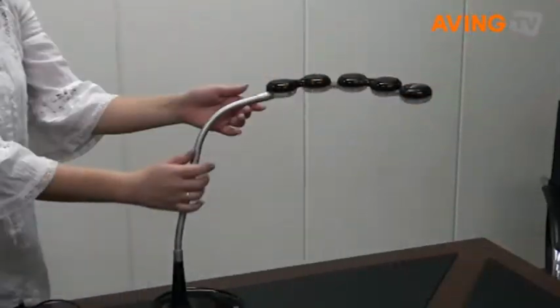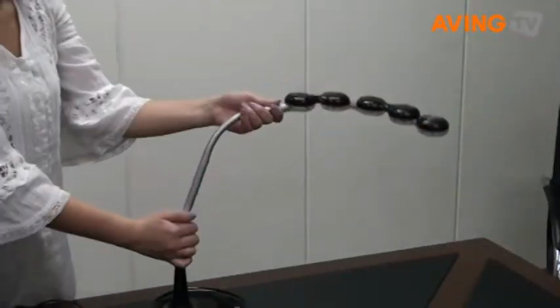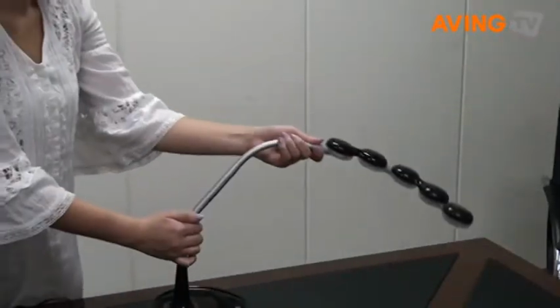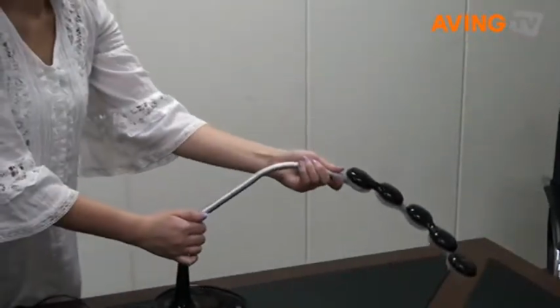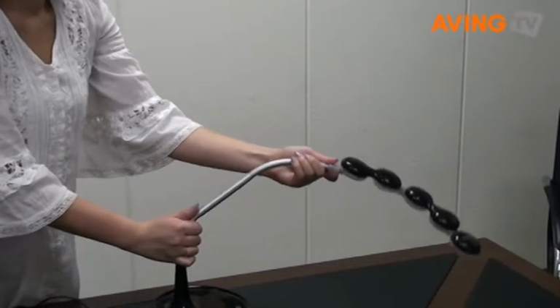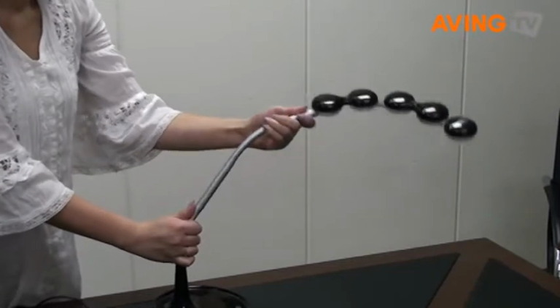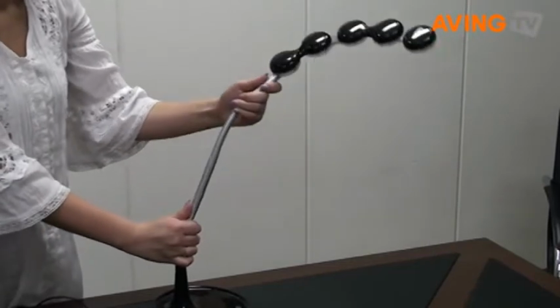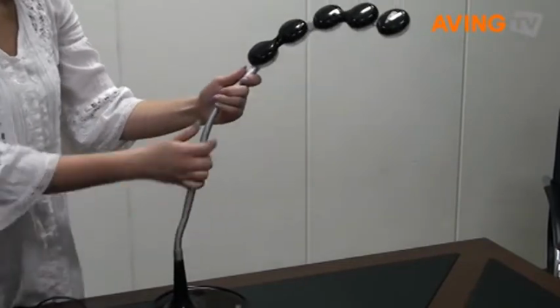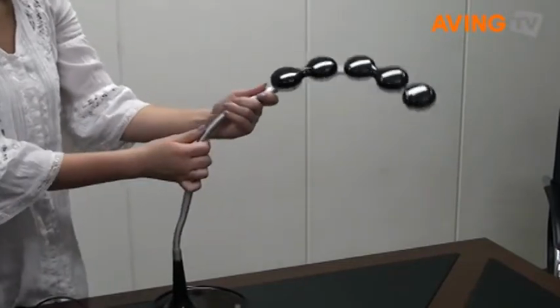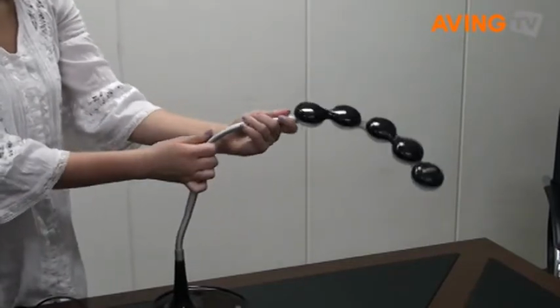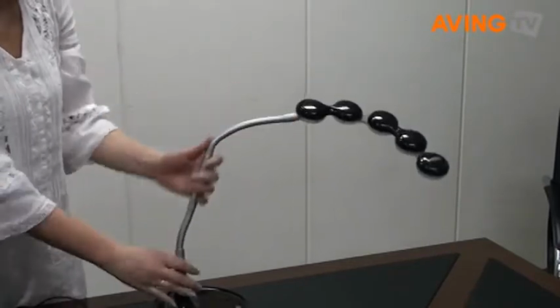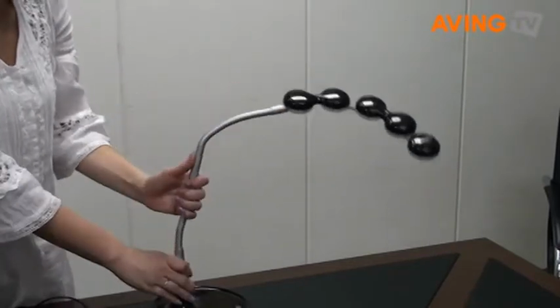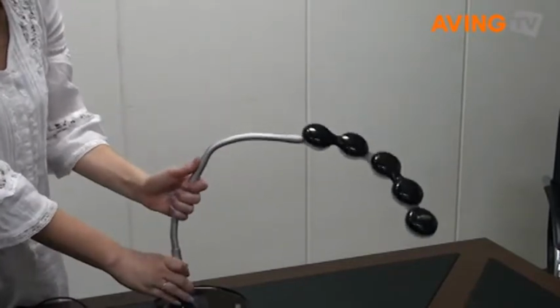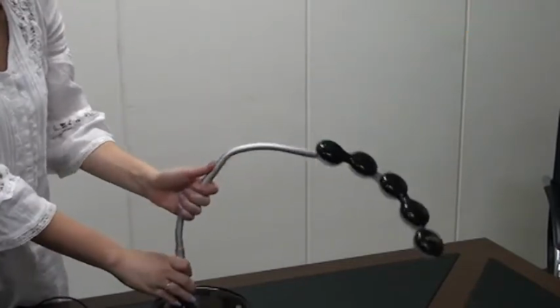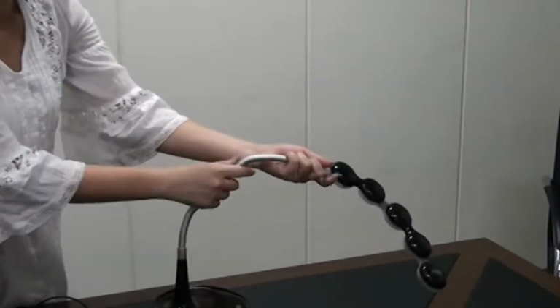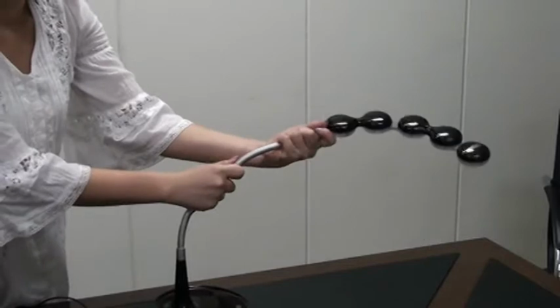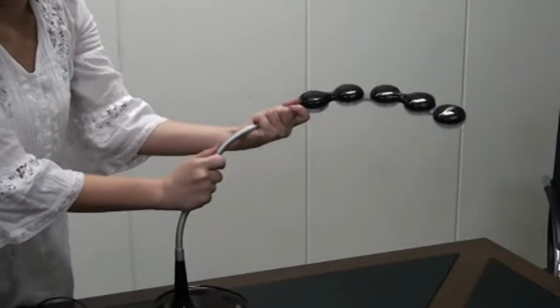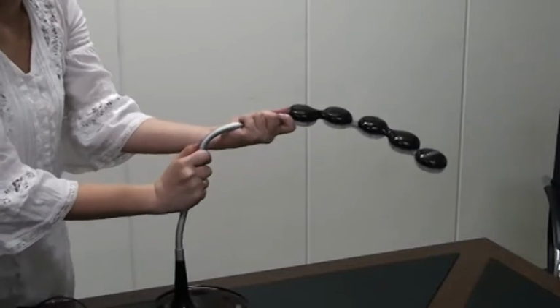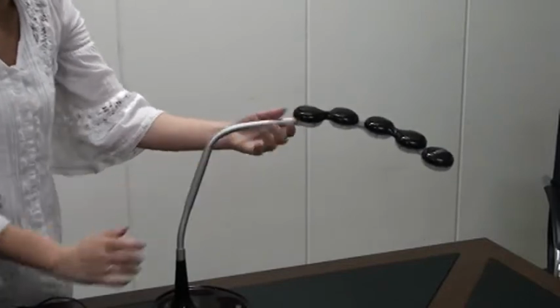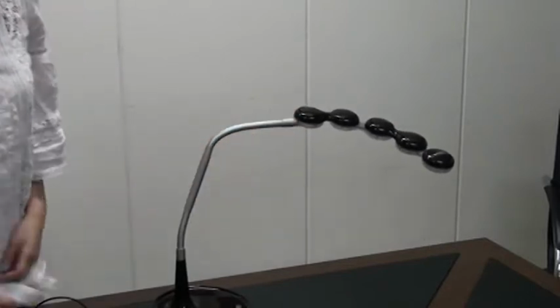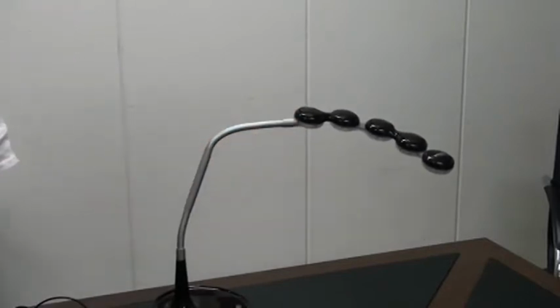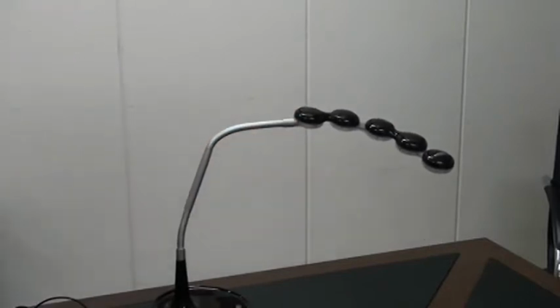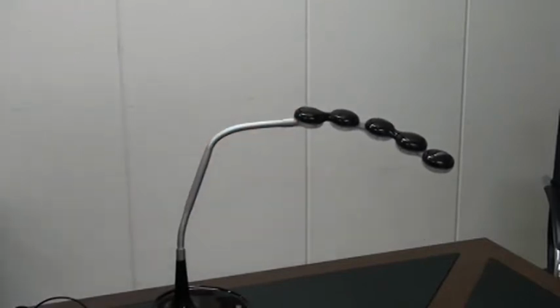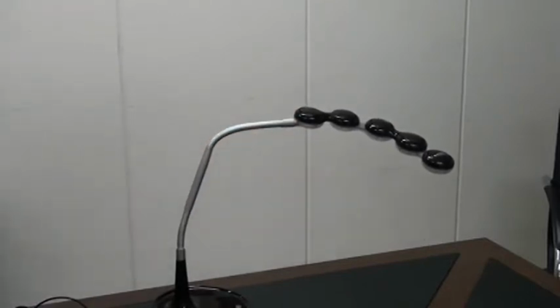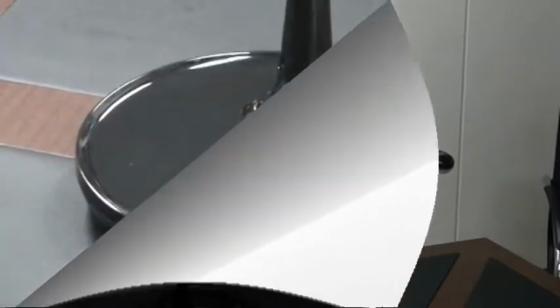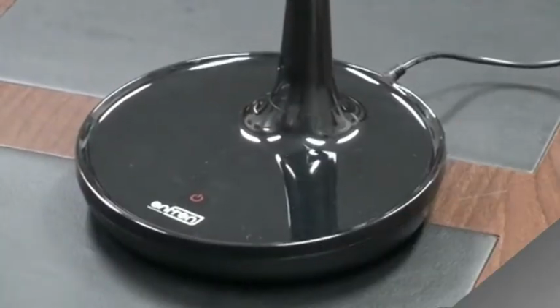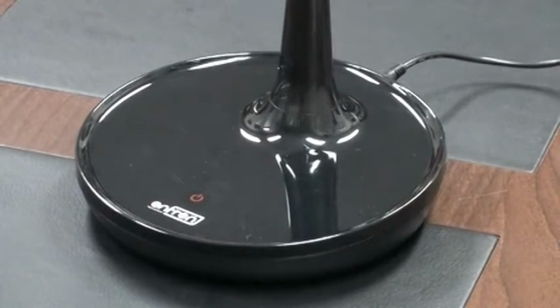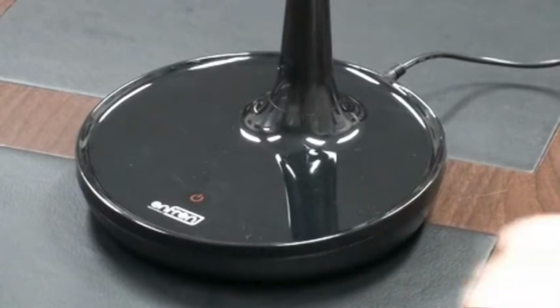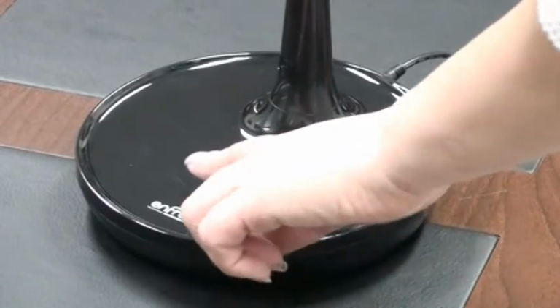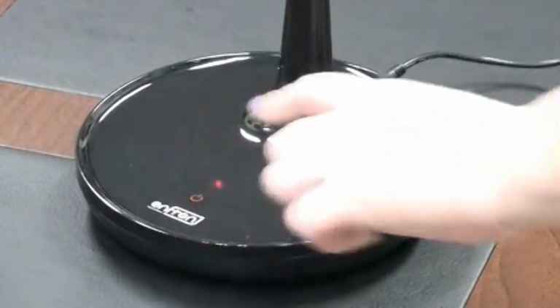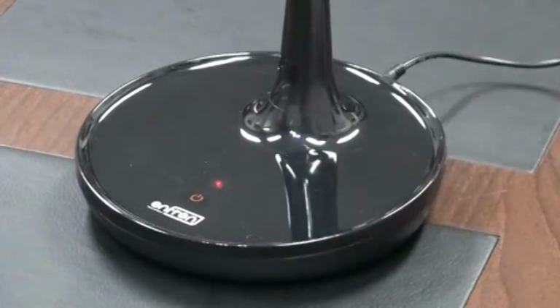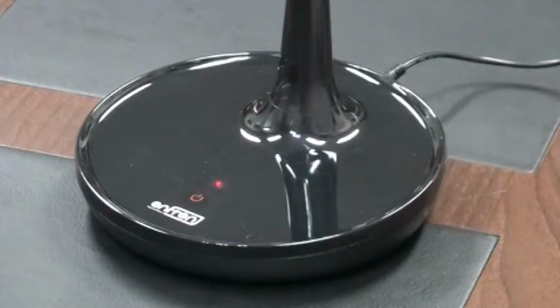Feature 3: Easy angle adjustment. Use of a double flexible spring tube helps to move up and down, left and right easily, so that users can control the height and angle freely, meeting their environment.